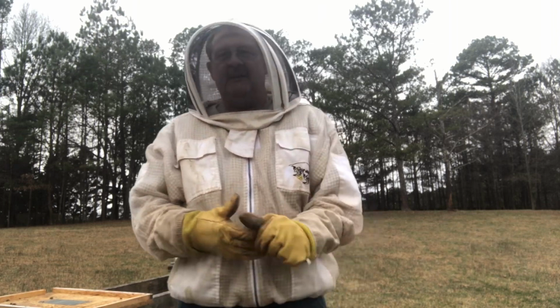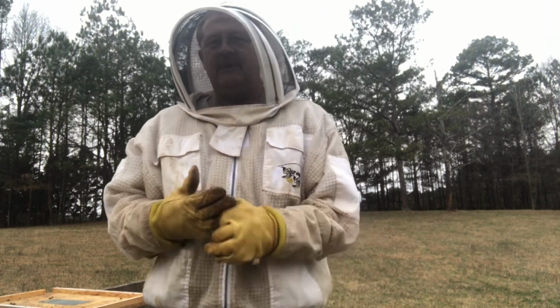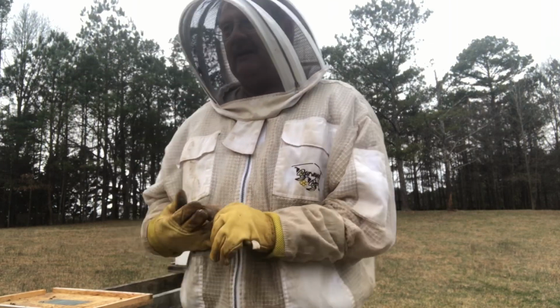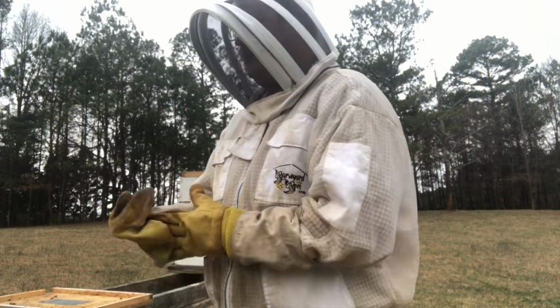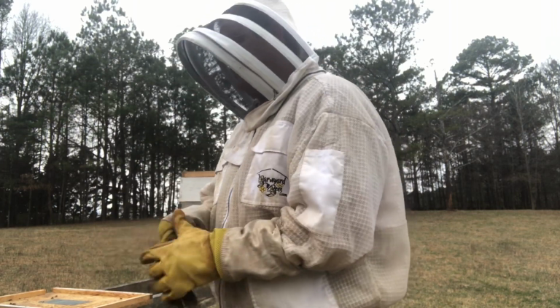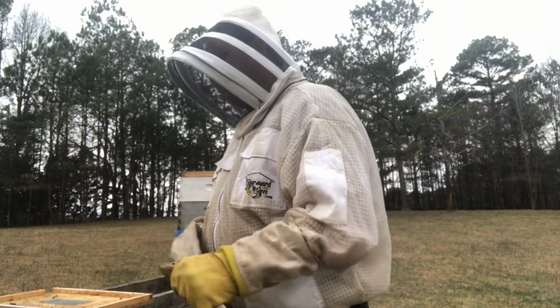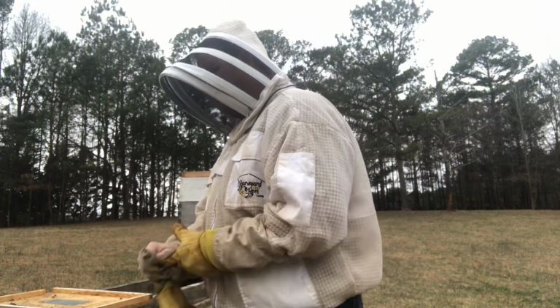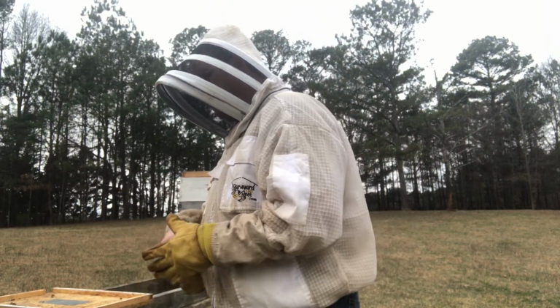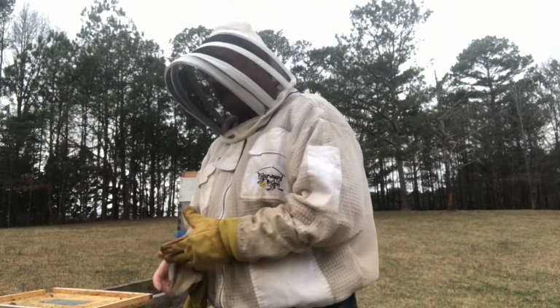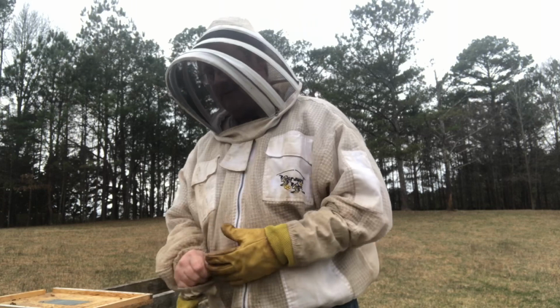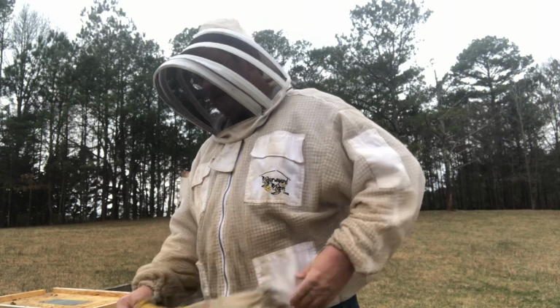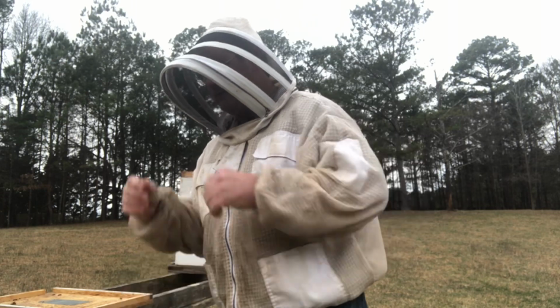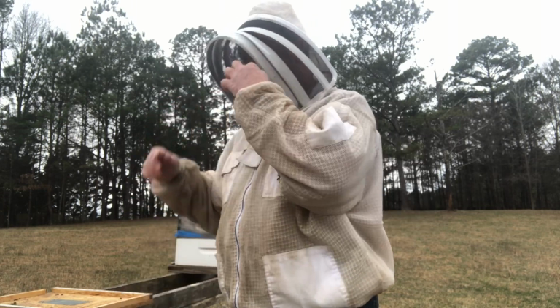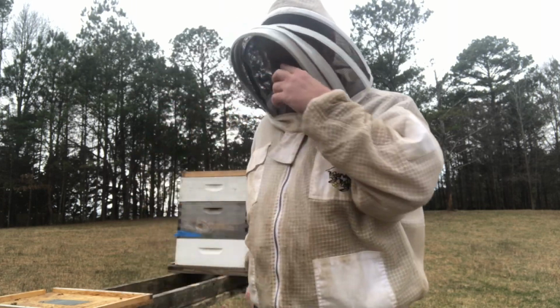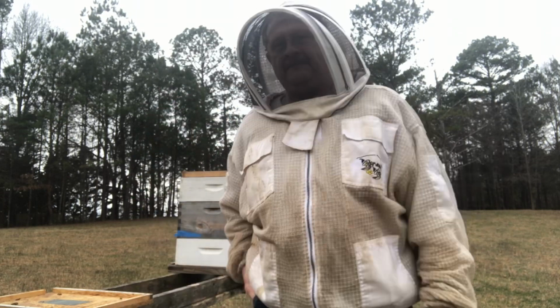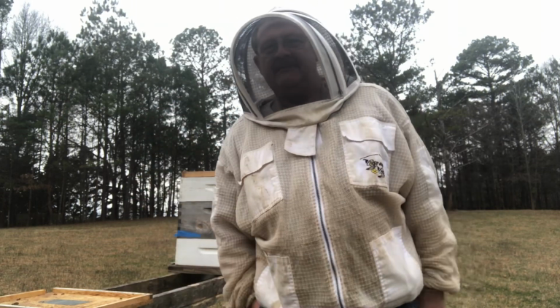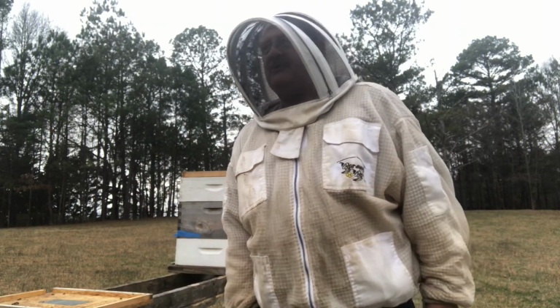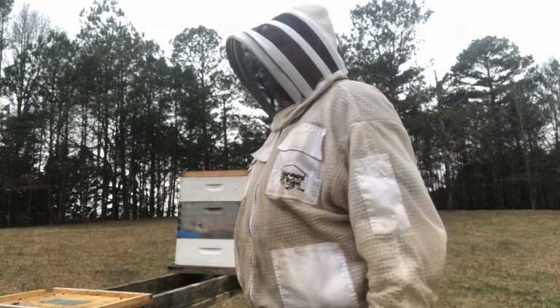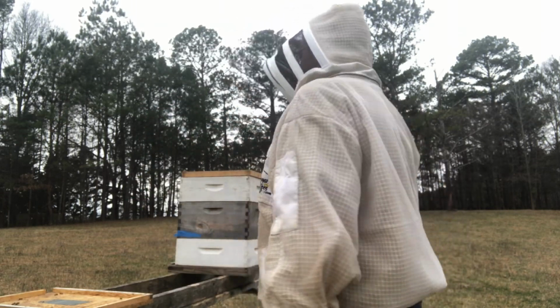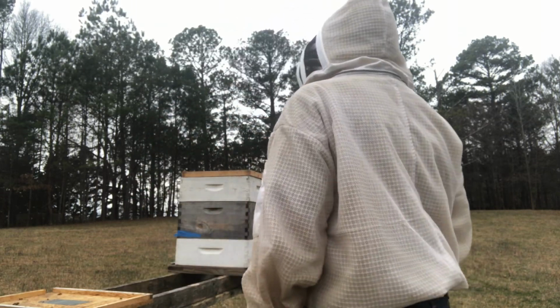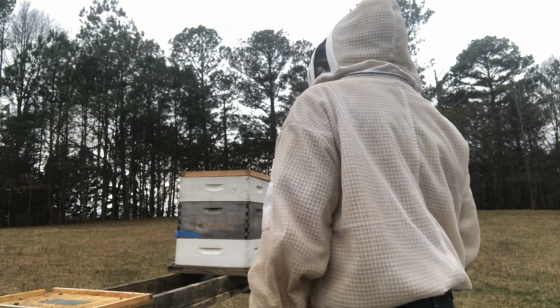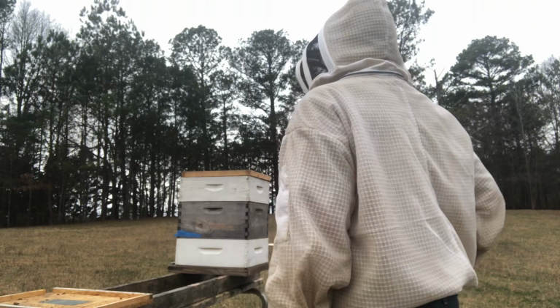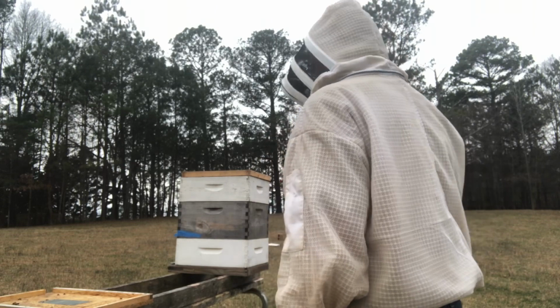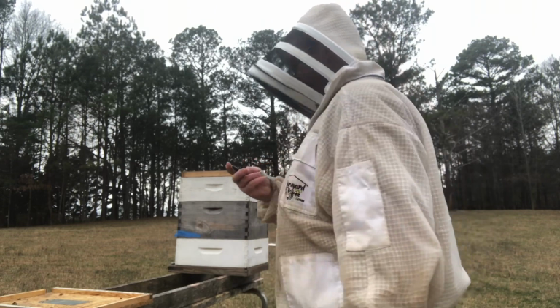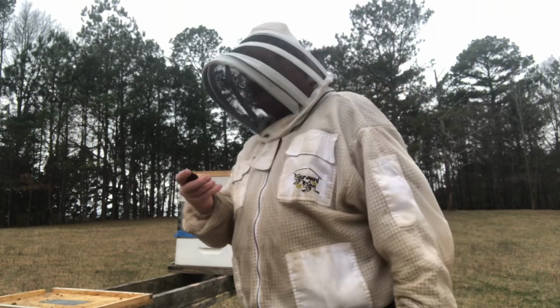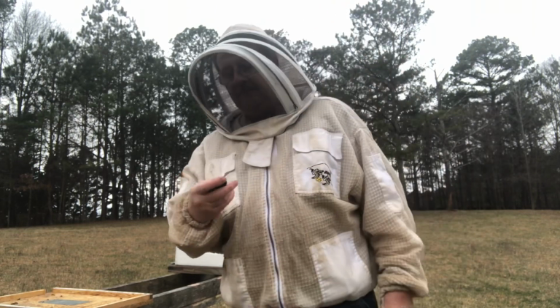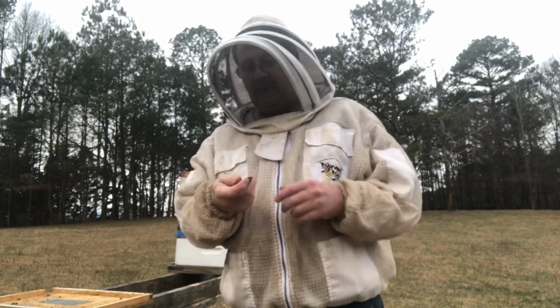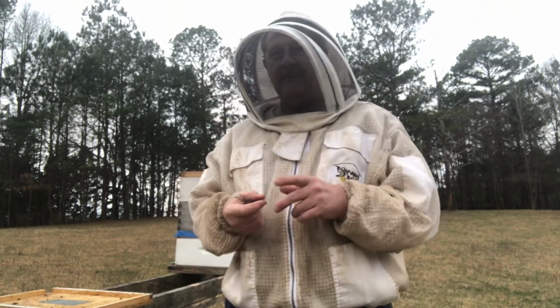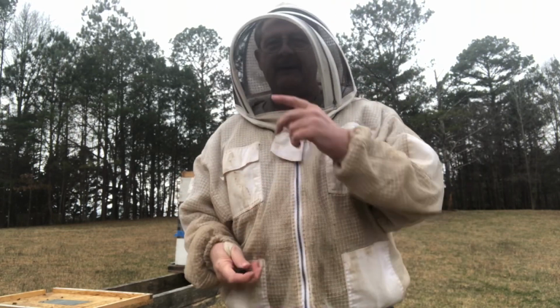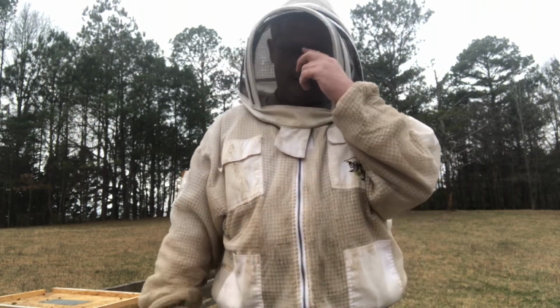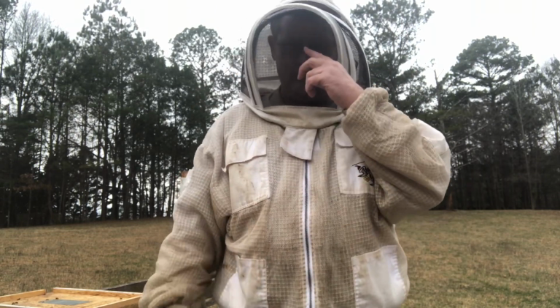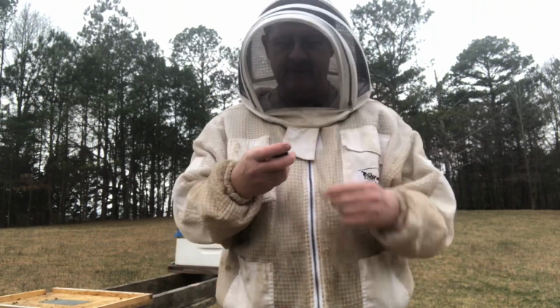They weren't quite the bees I thought they were going to be. I didn't see any of the eggs I needed to make this work. Sometimes you have to adapt, improvise, and overcome. Maybe next weekend we'll do something different.